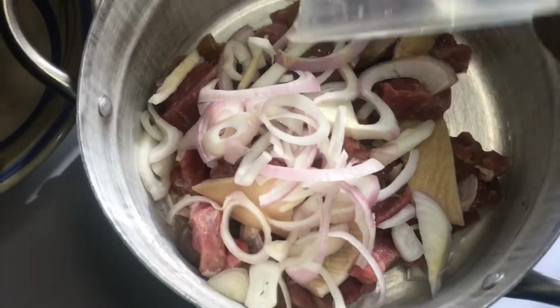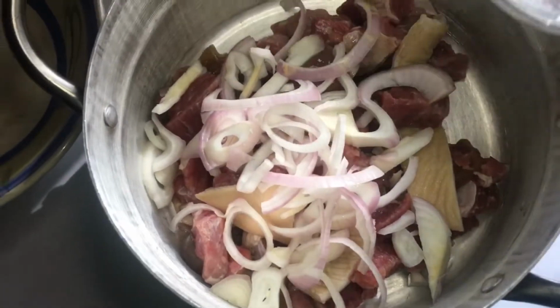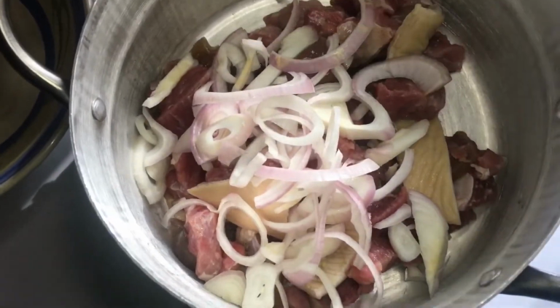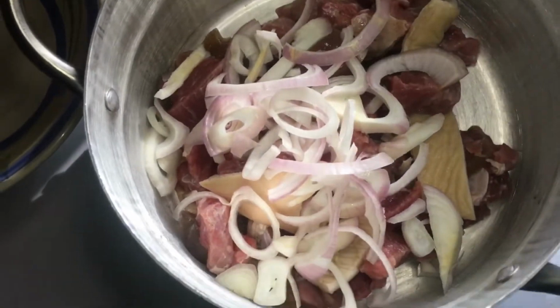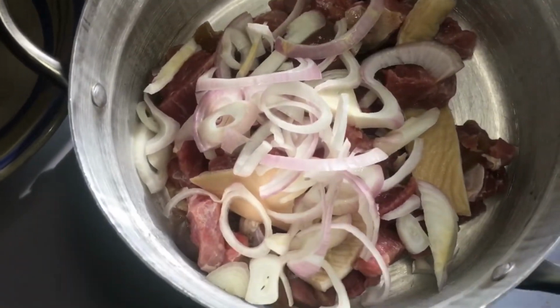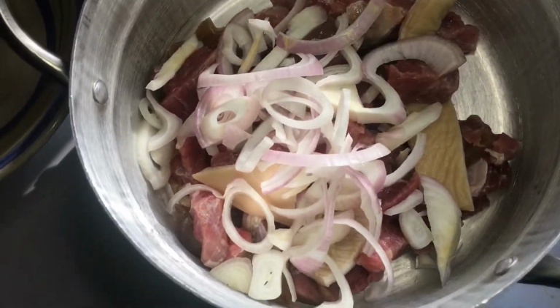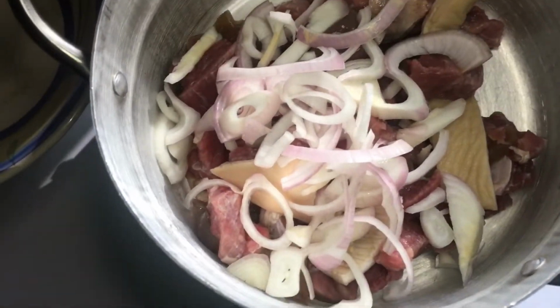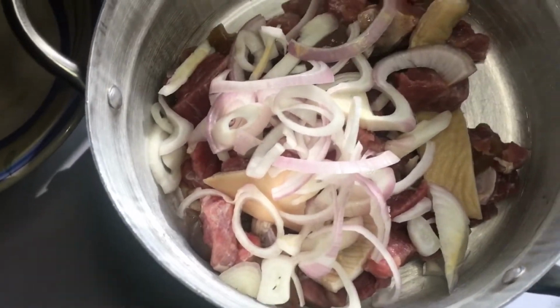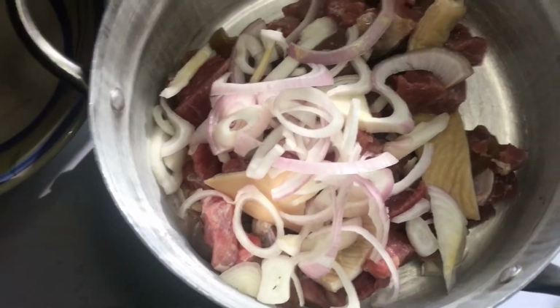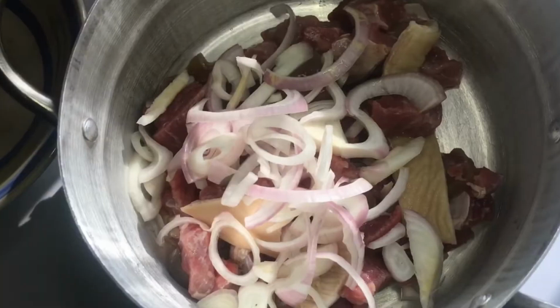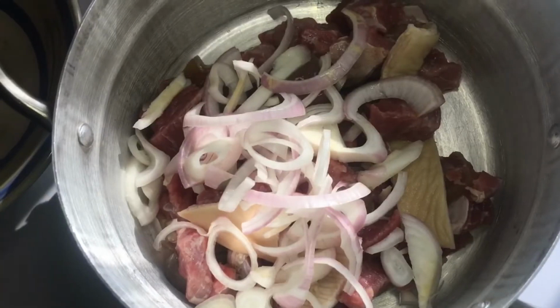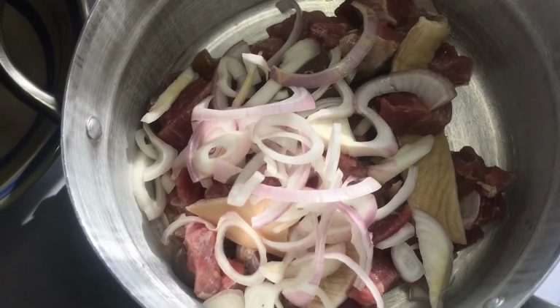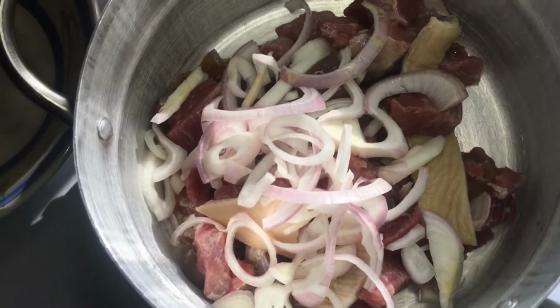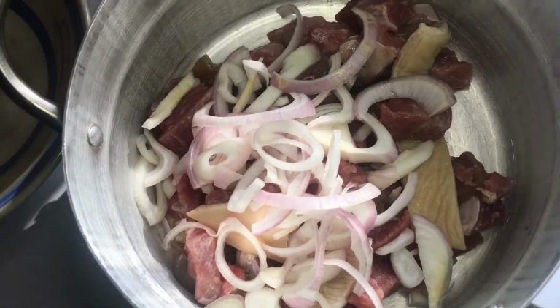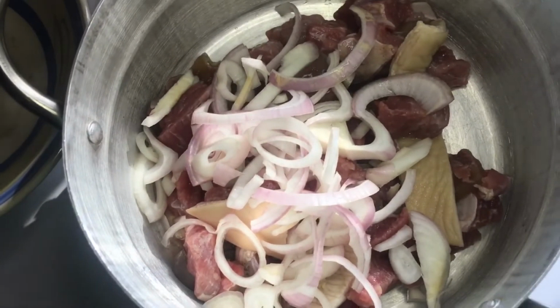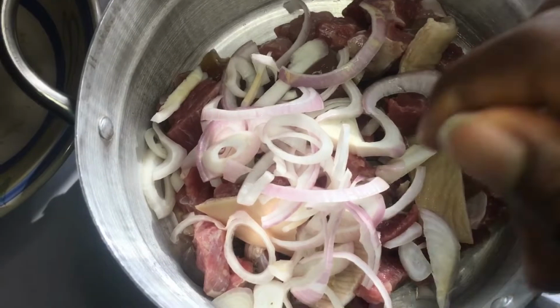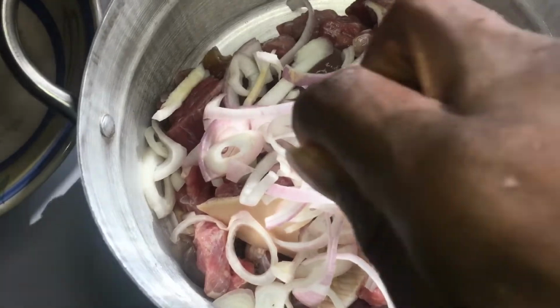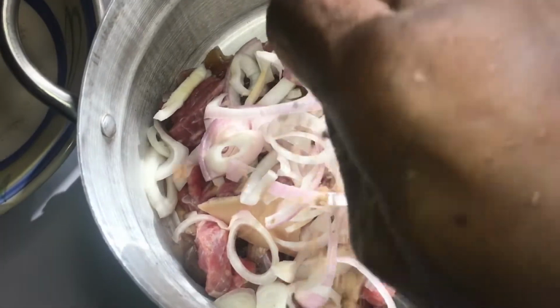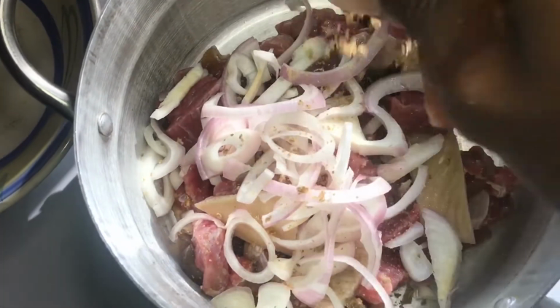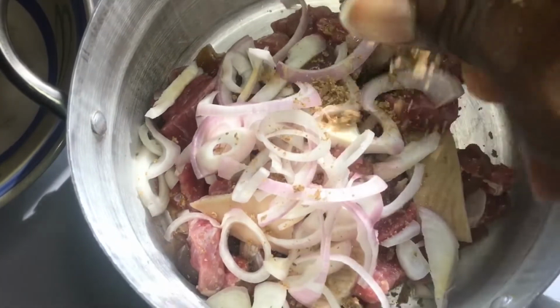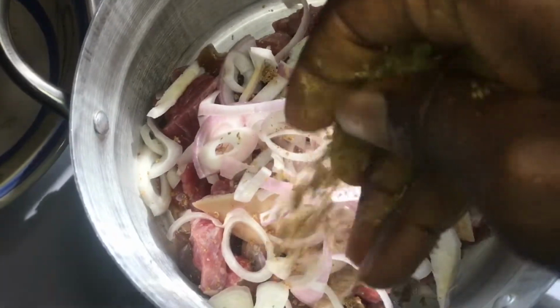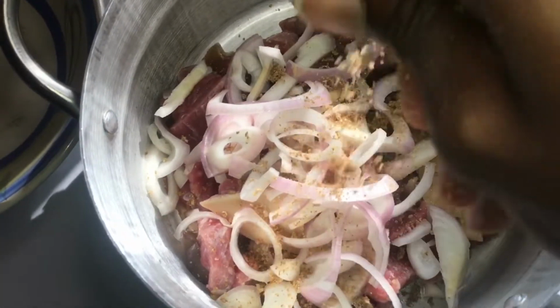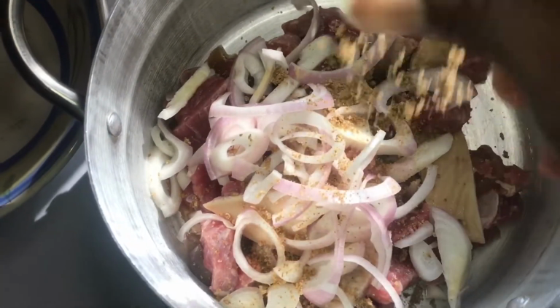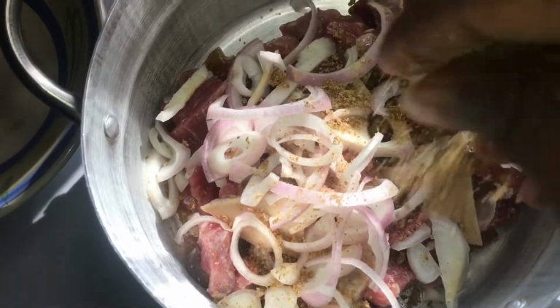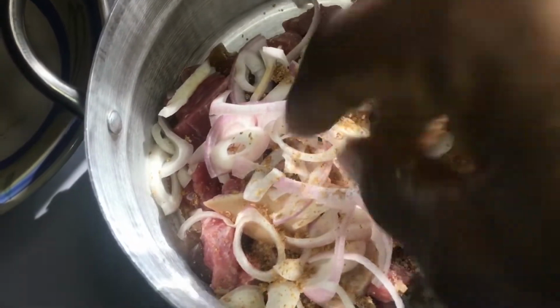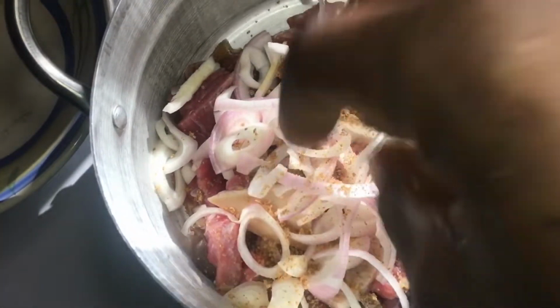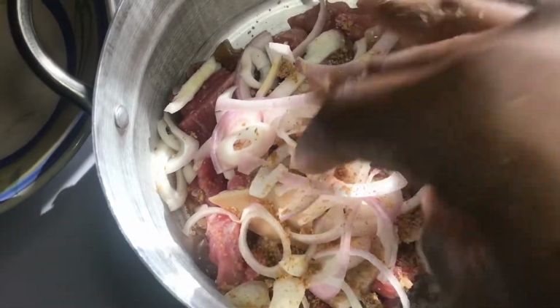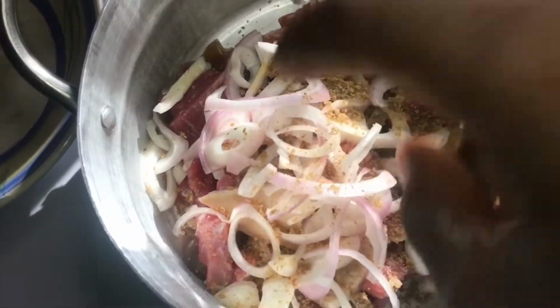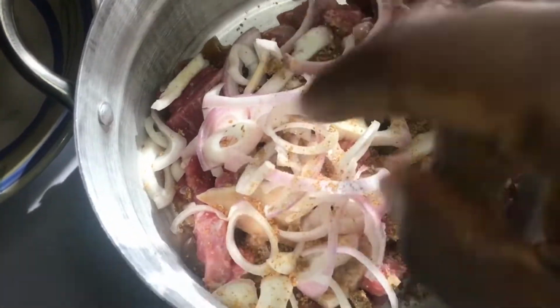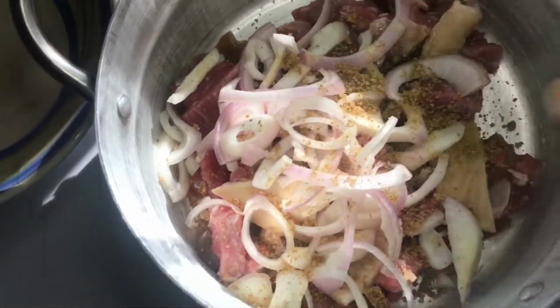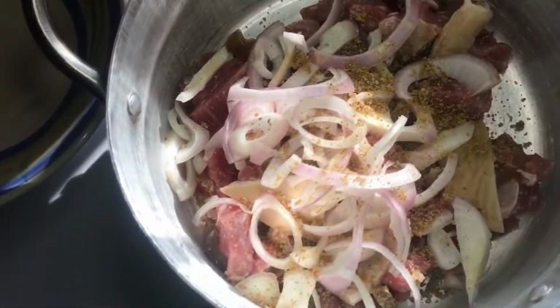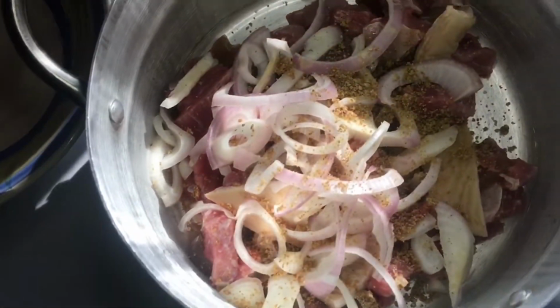First, I start by boiling the meat. I put it in a pot, add my onions, seasoning cubes, and salt, and a little bit of water, so I cook it with steam.